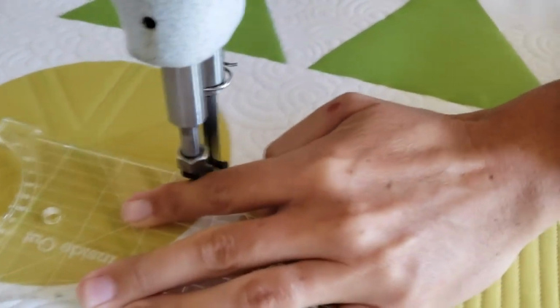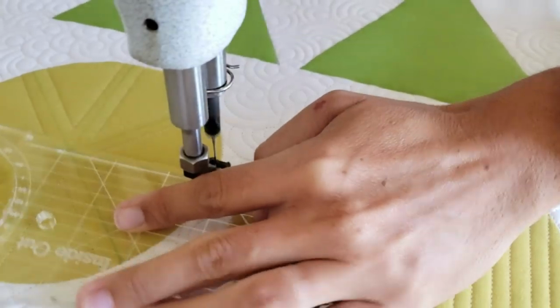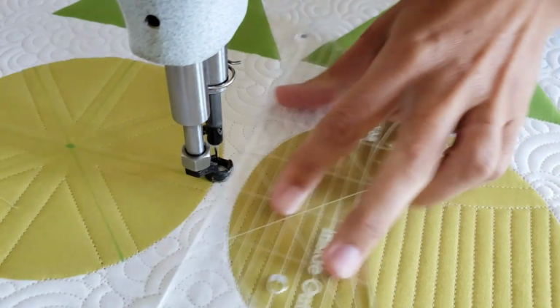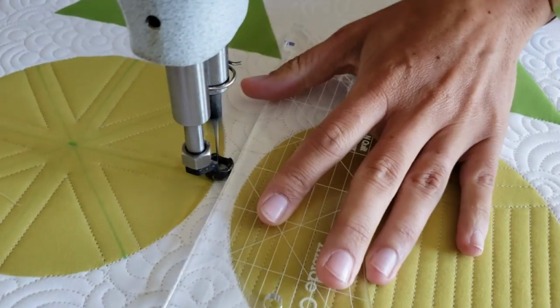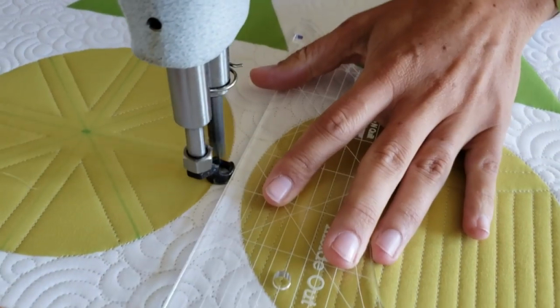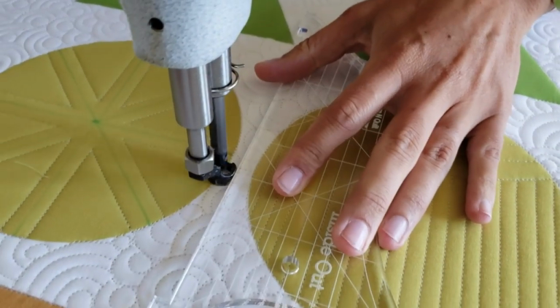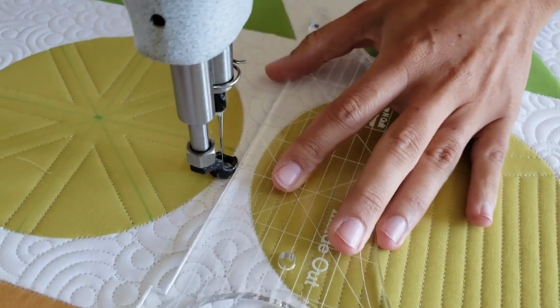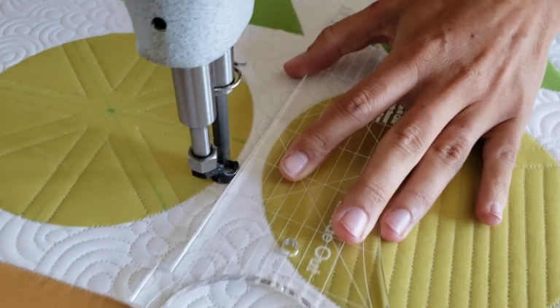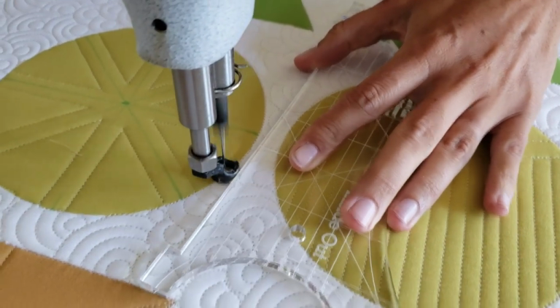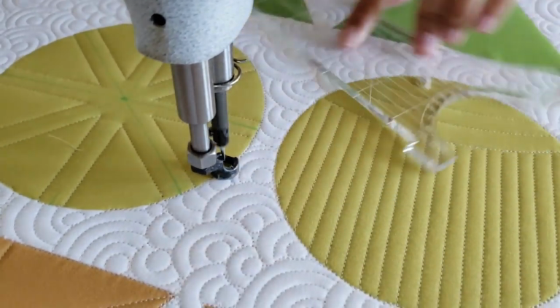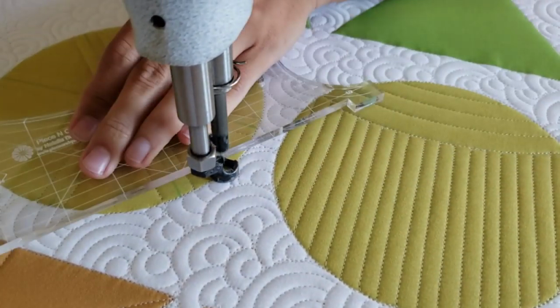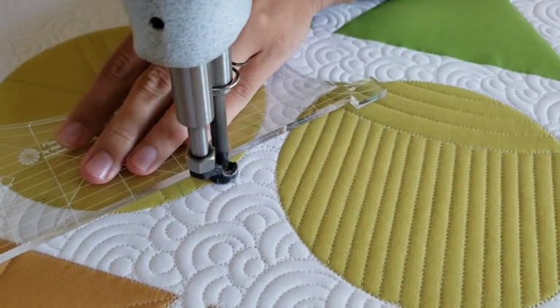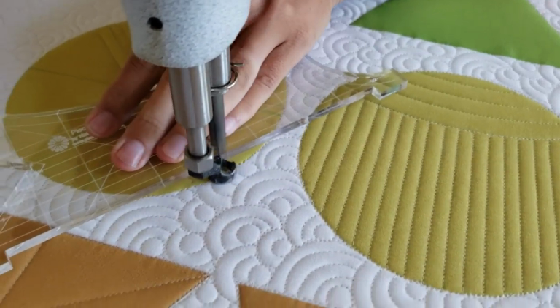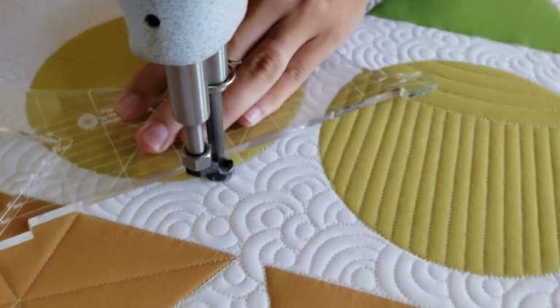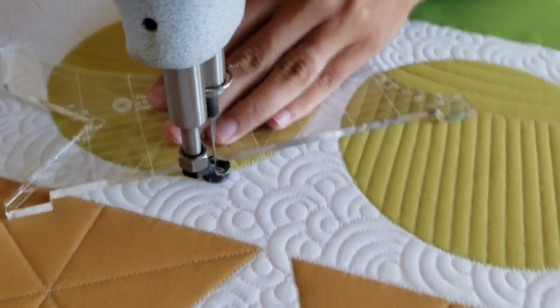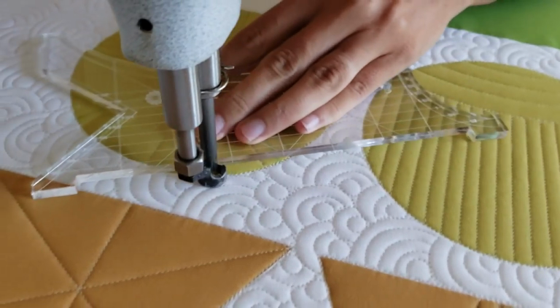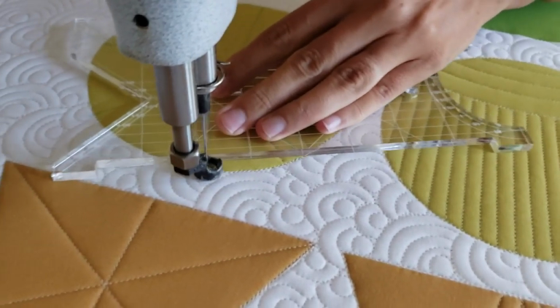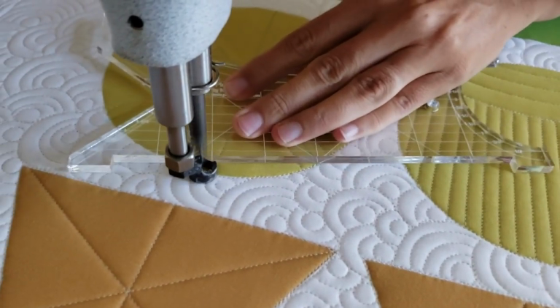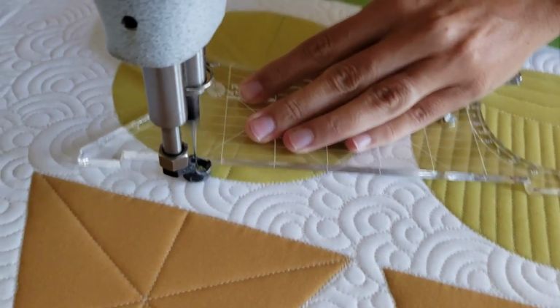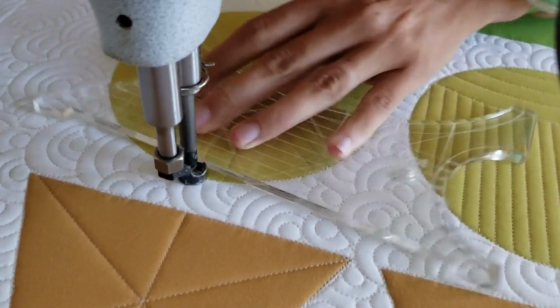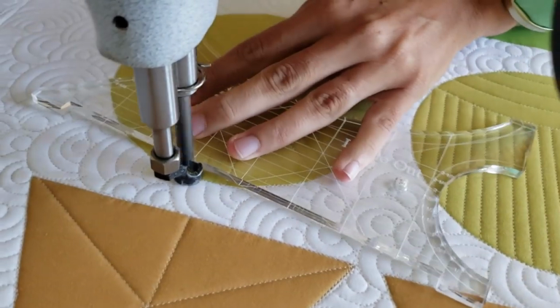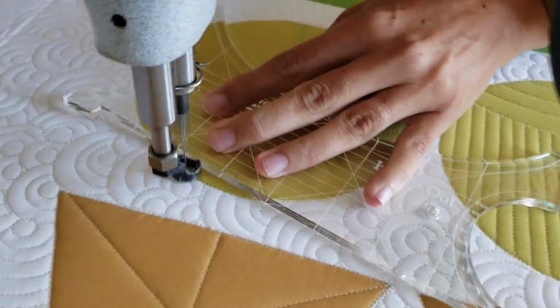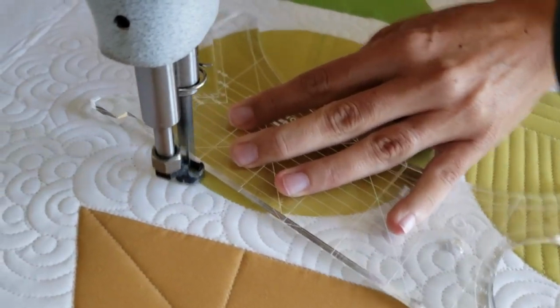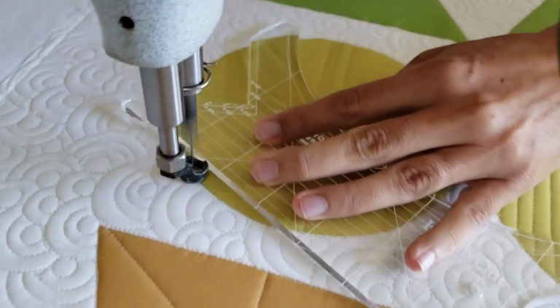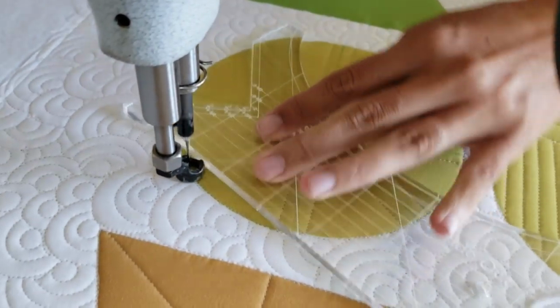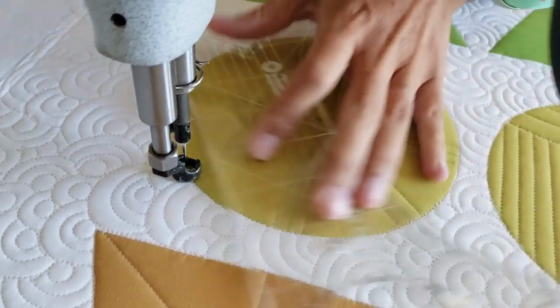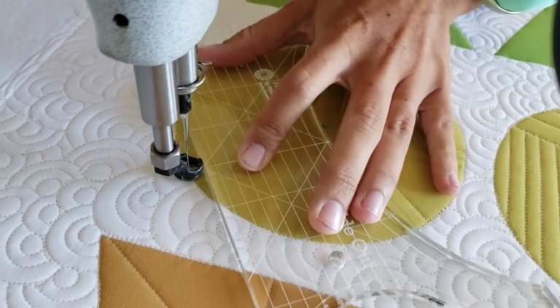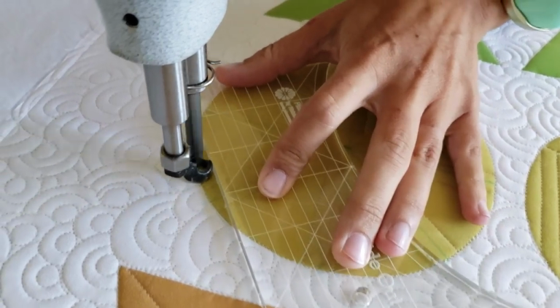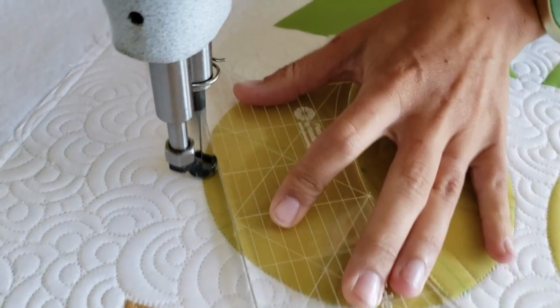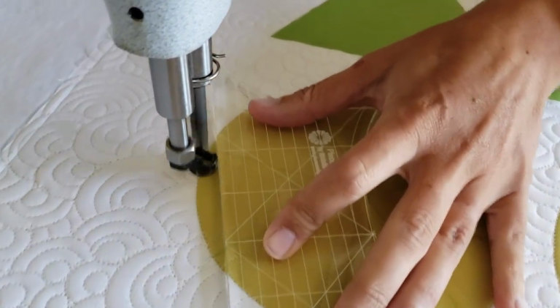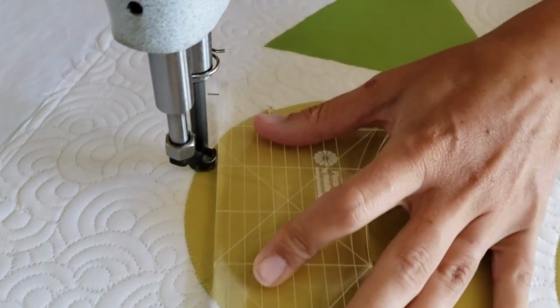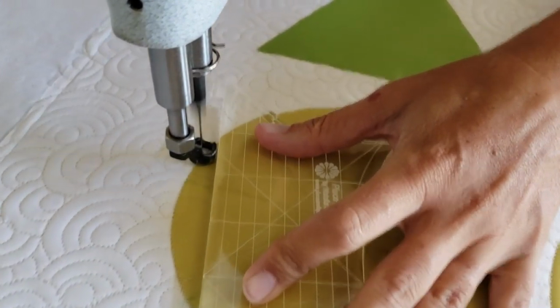You can see here that I simply use the side of my Inside Out machine quilting ruler, adjusting it as I go to stitch around the outside of my block. Spritz away those marked designs and you've got a beautiful block.